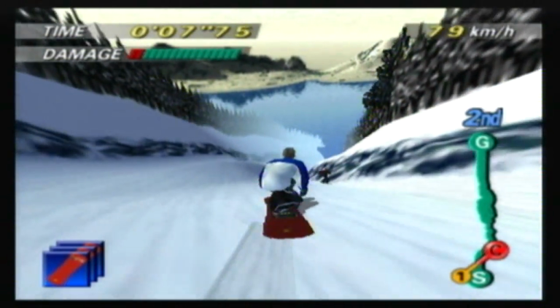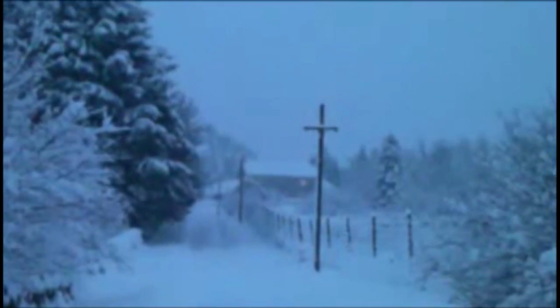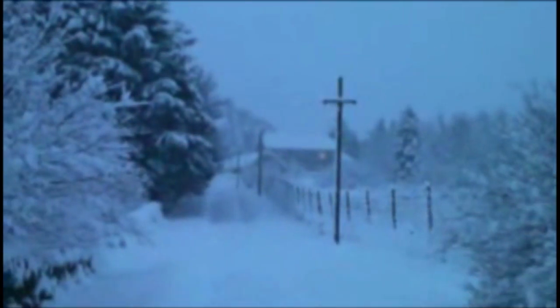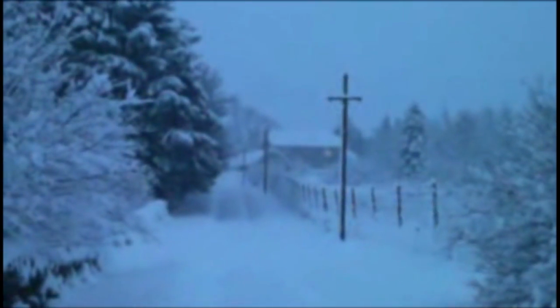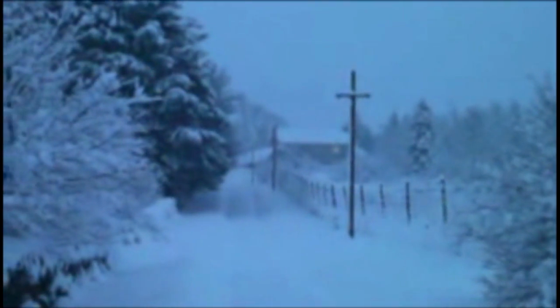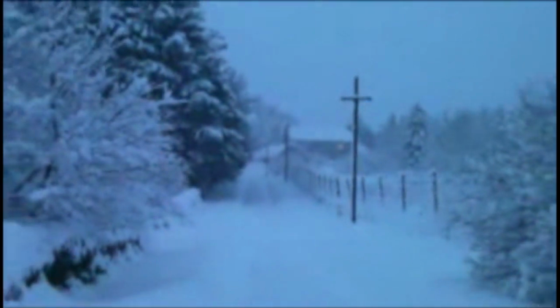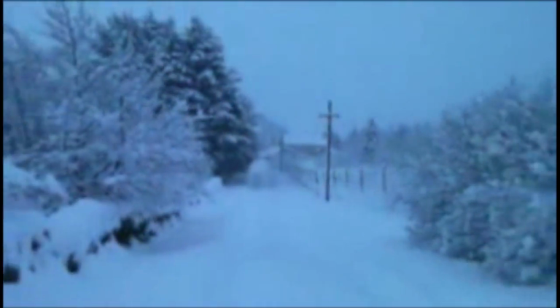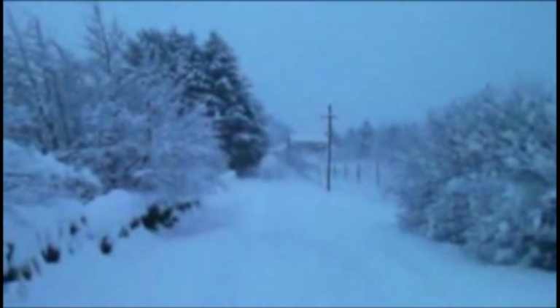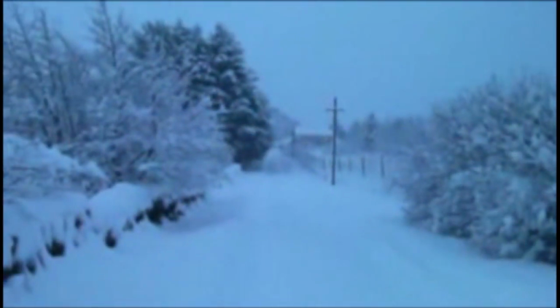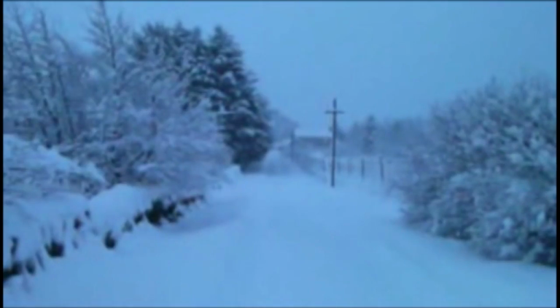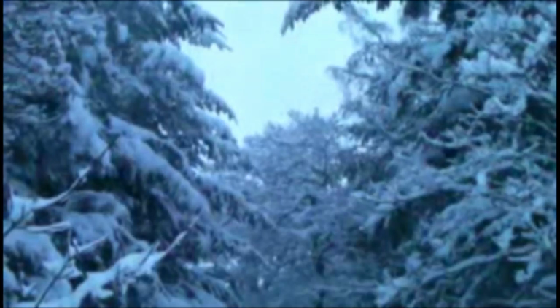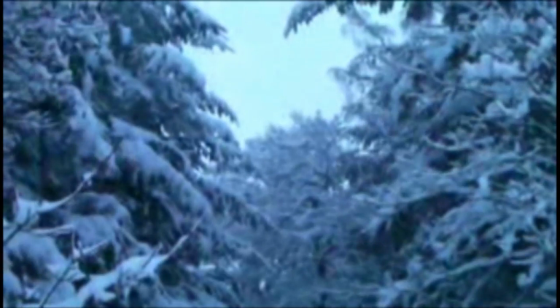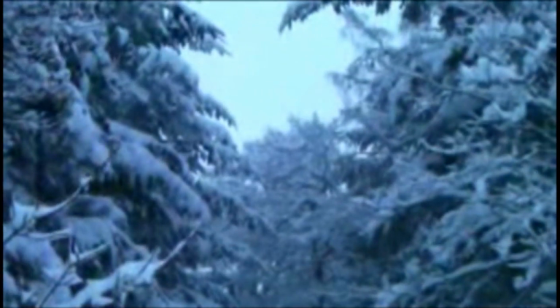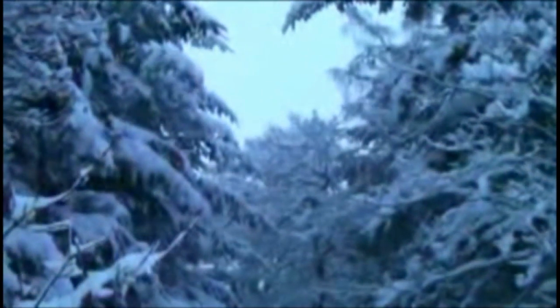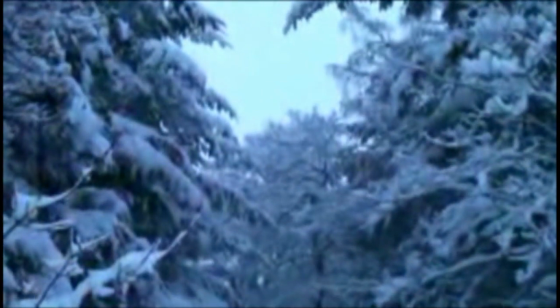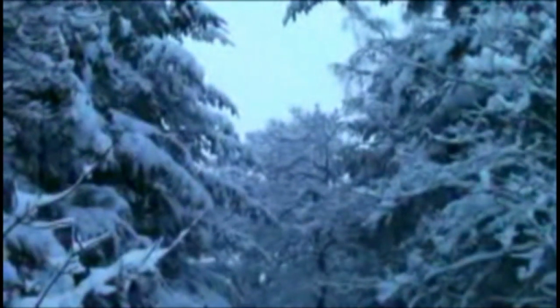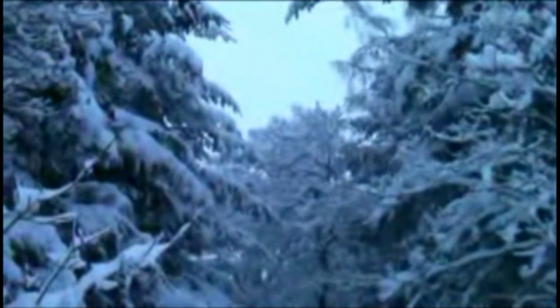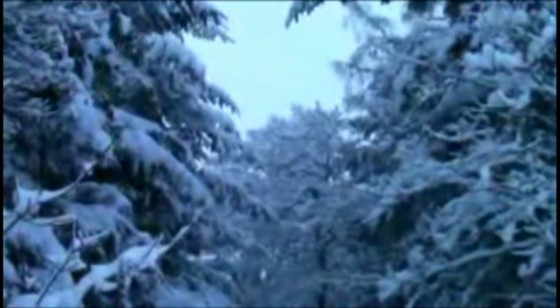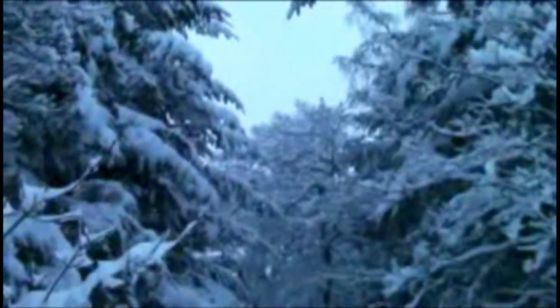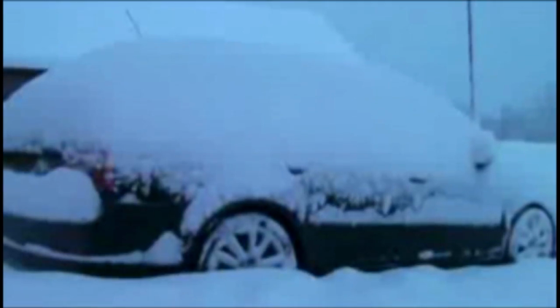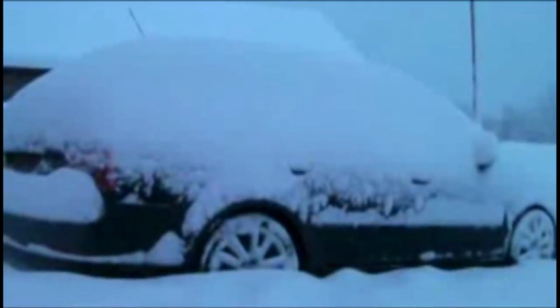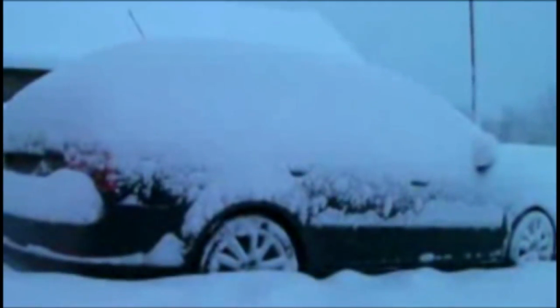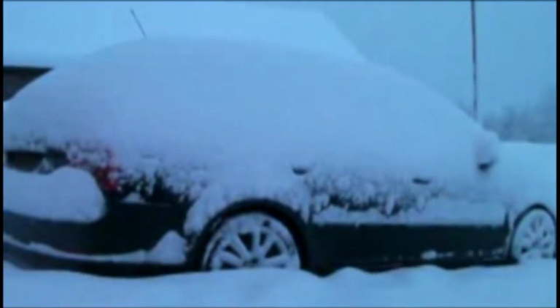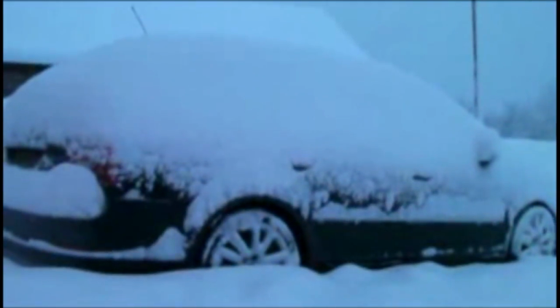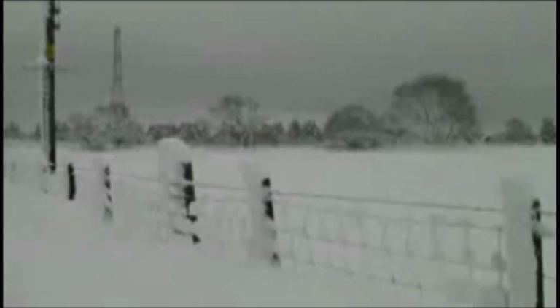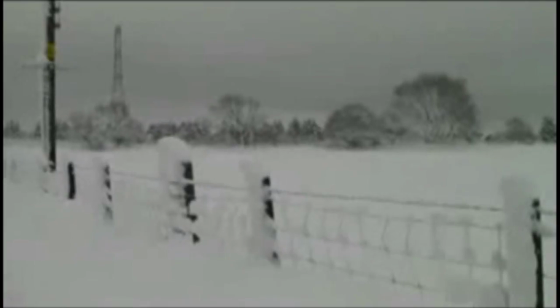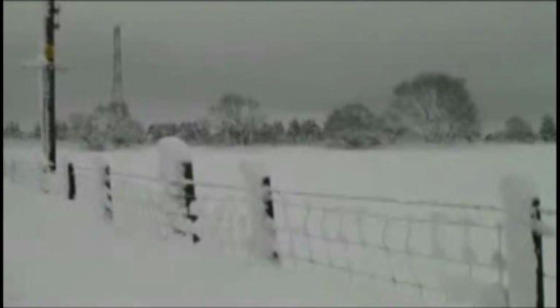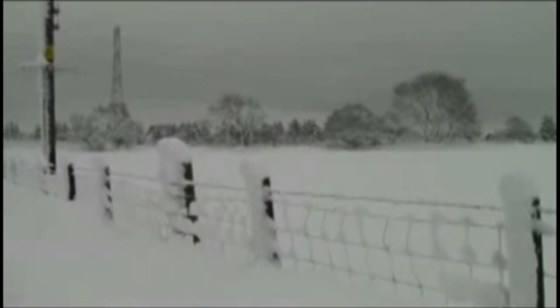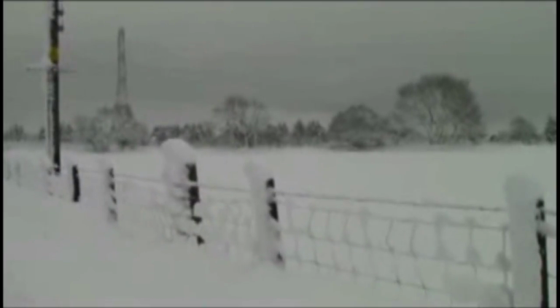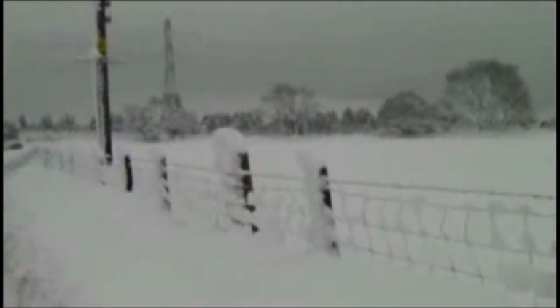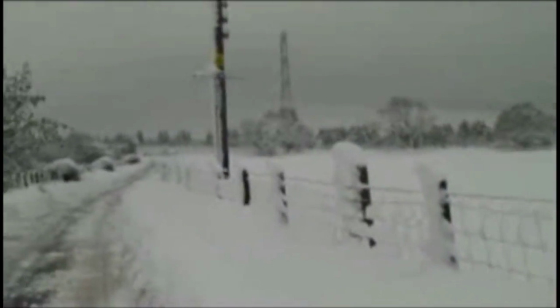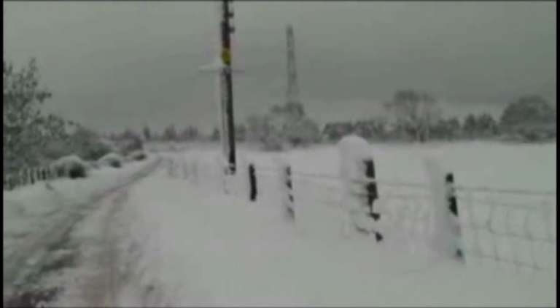I decided to play this game again after 12 years because of the current weather conditions here in Scotland in the past week. So yeah, here is the review for 1080 Snowboarding.